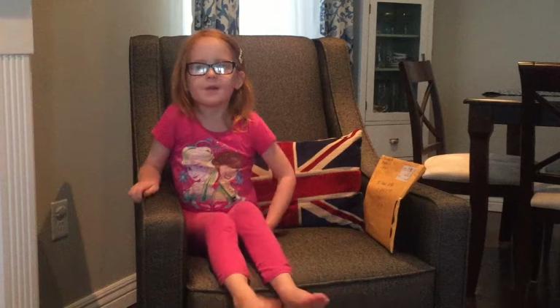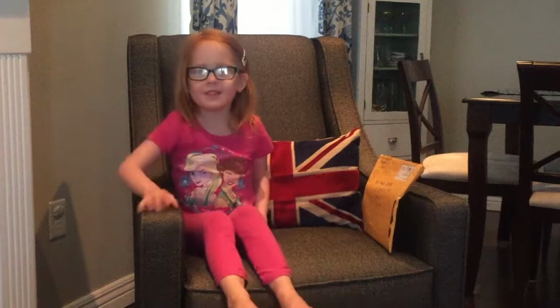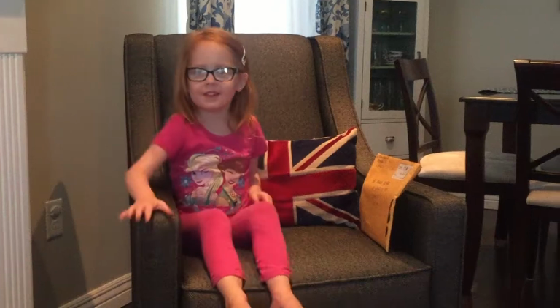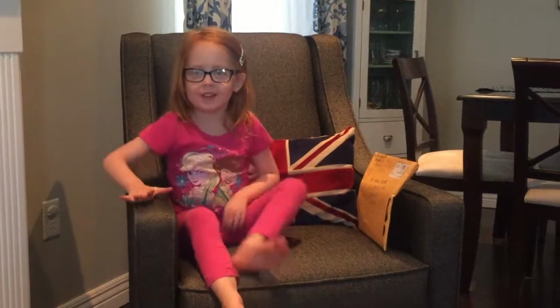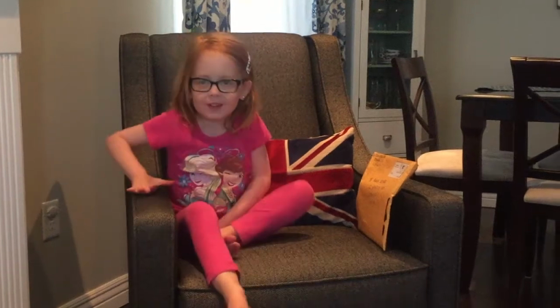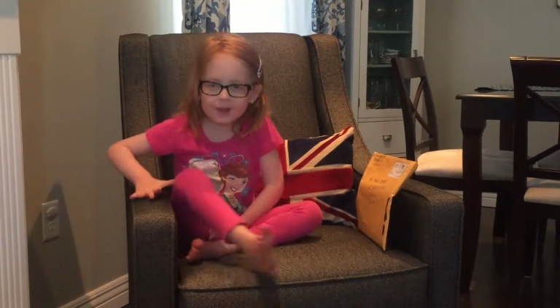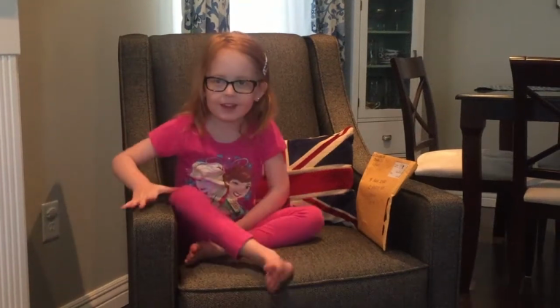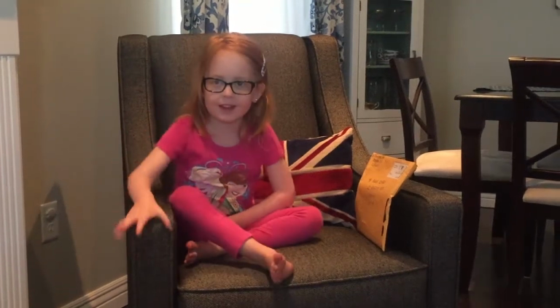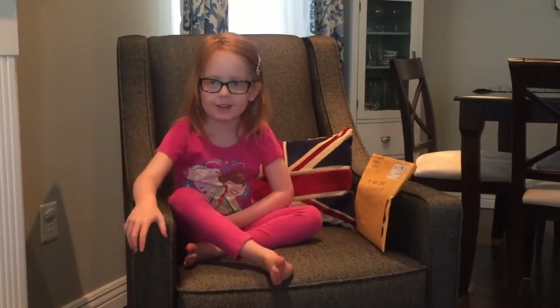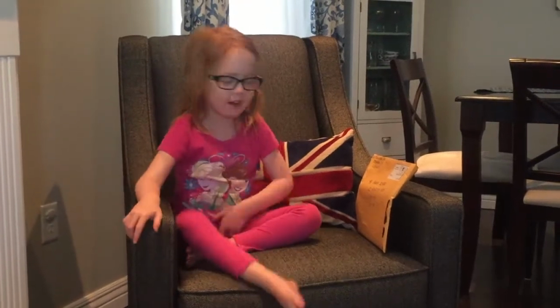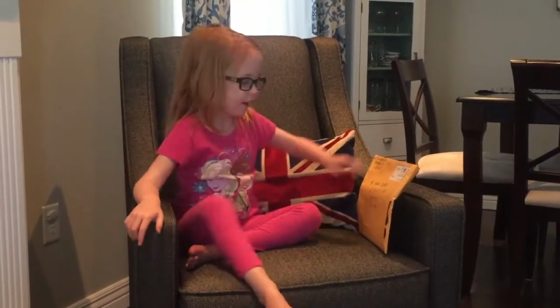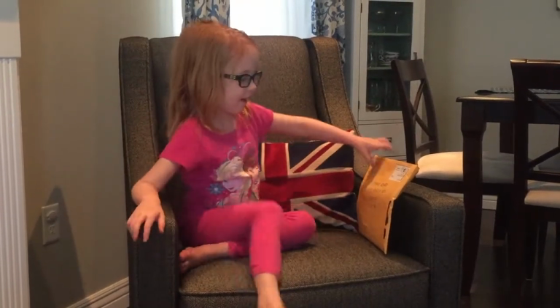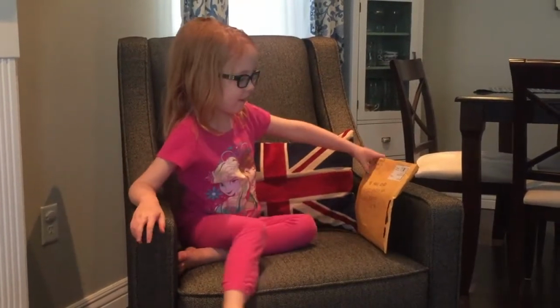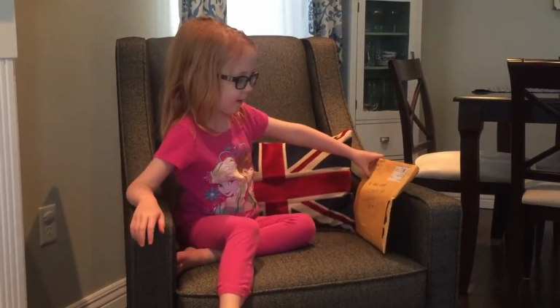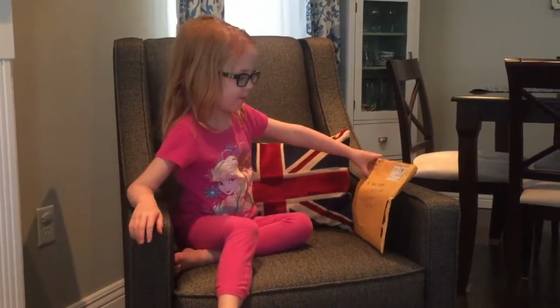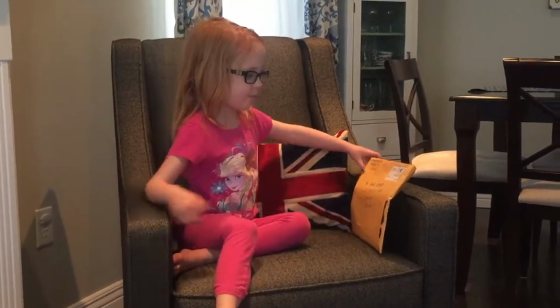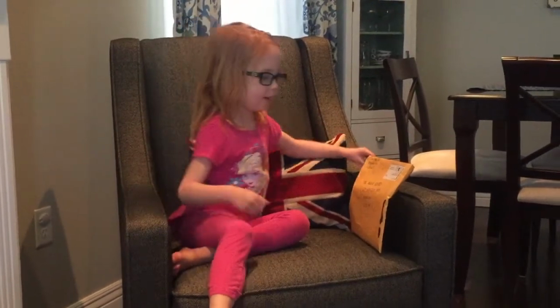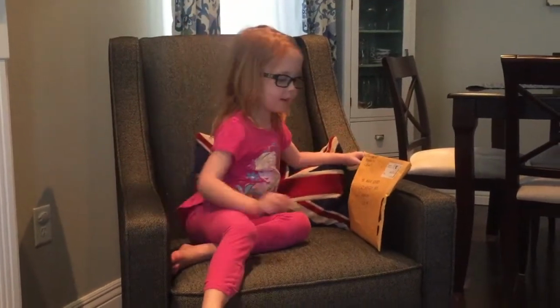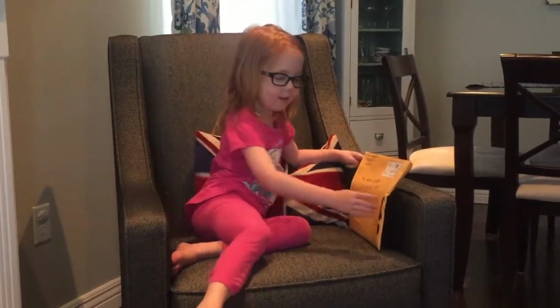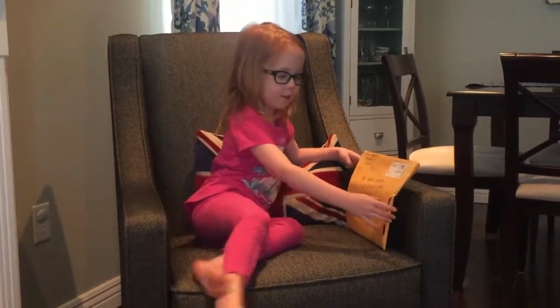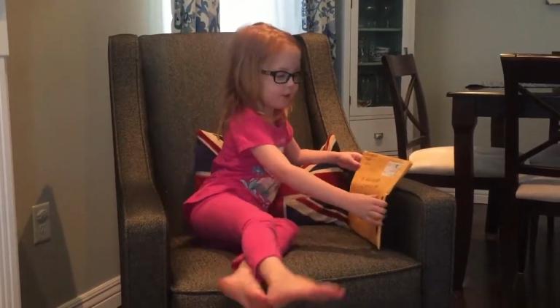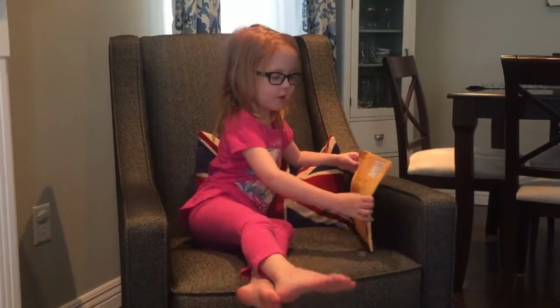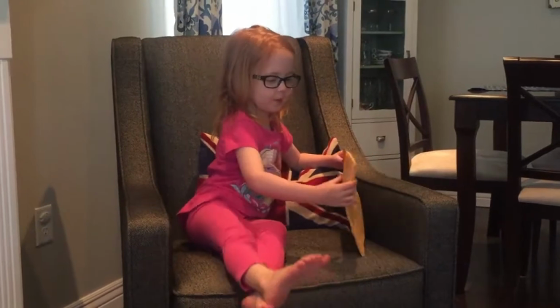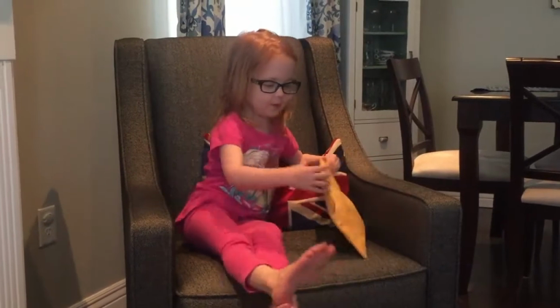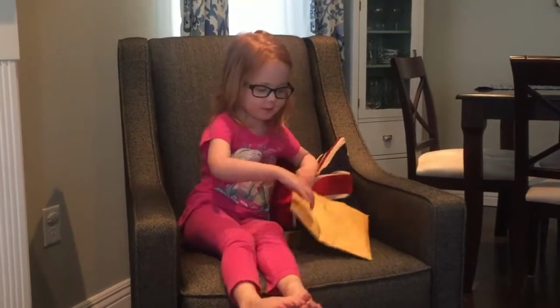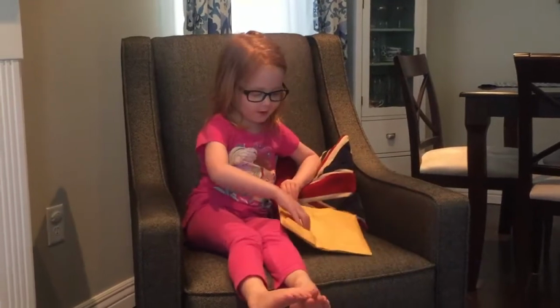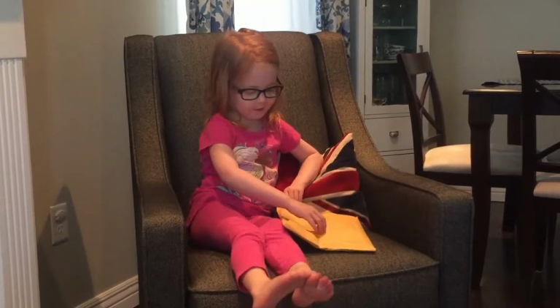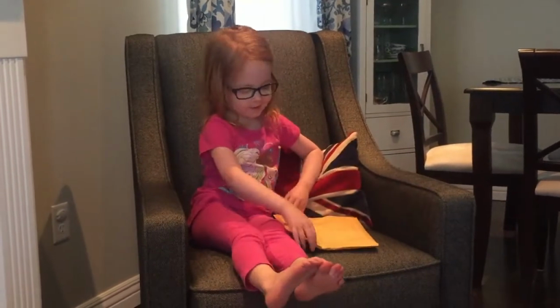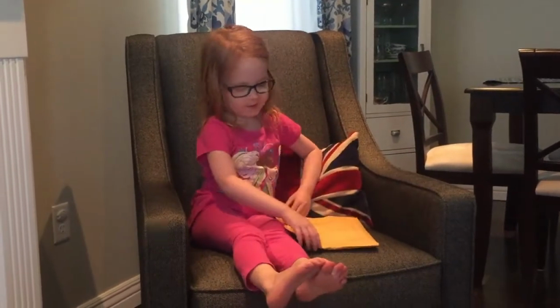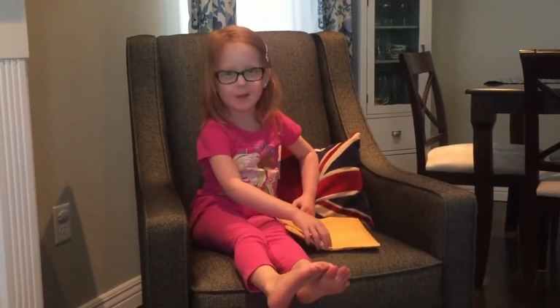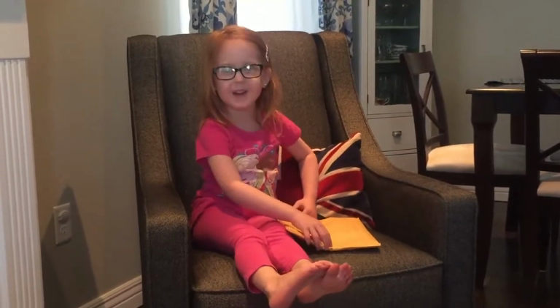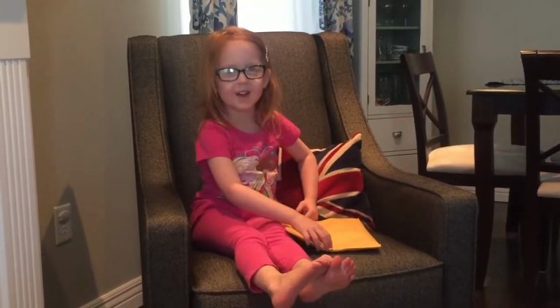Welcome to Adventures with Anna. Today I got a package from my nana. So let's open it up and see what's inside. Should I open it now?